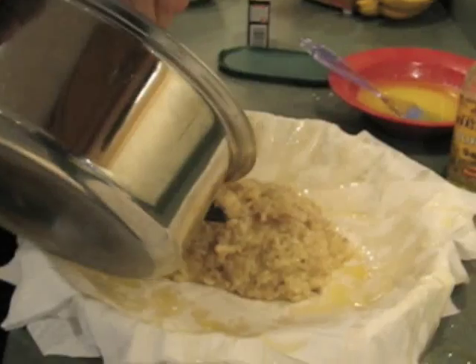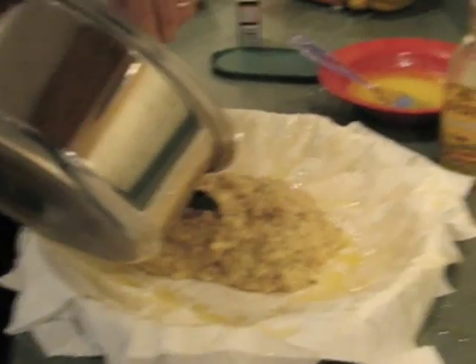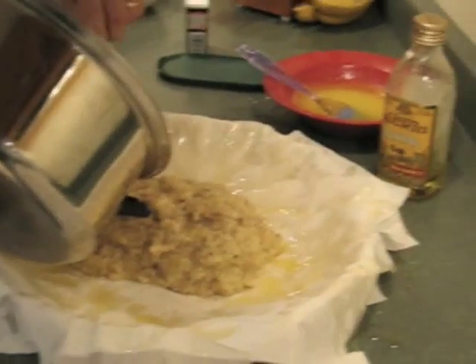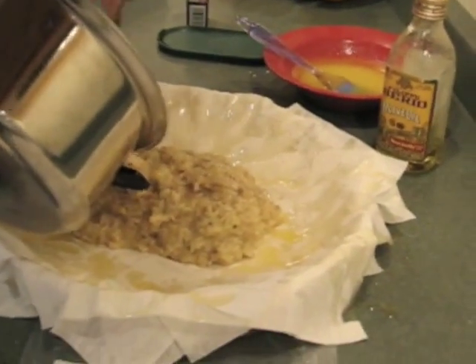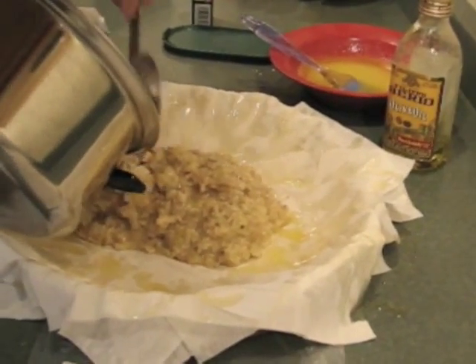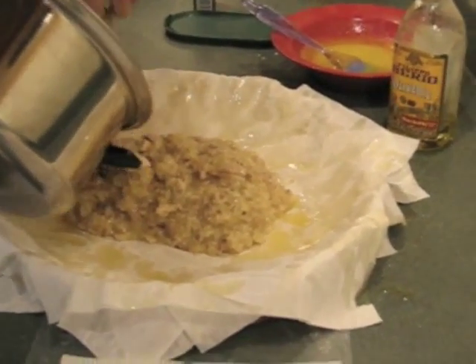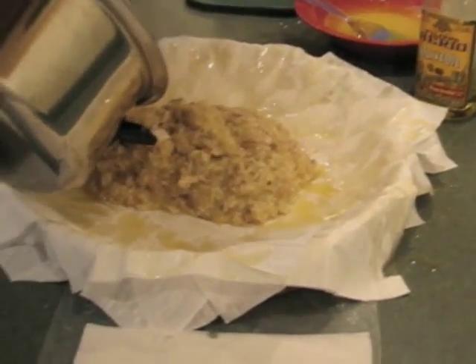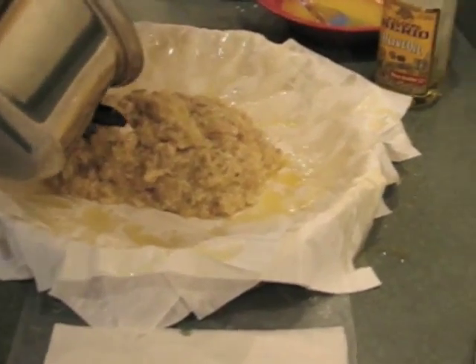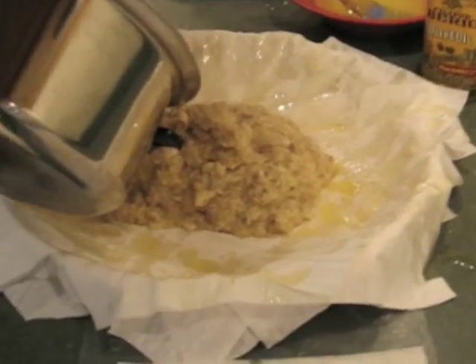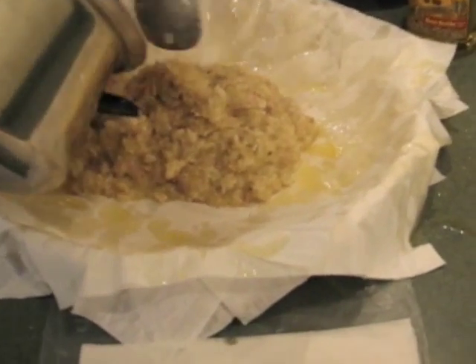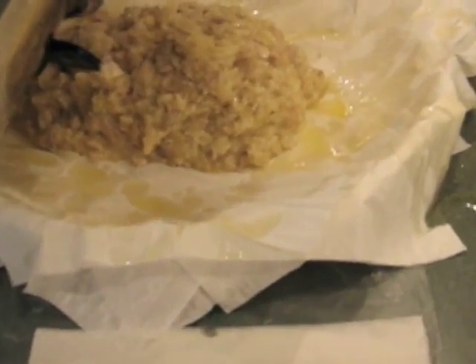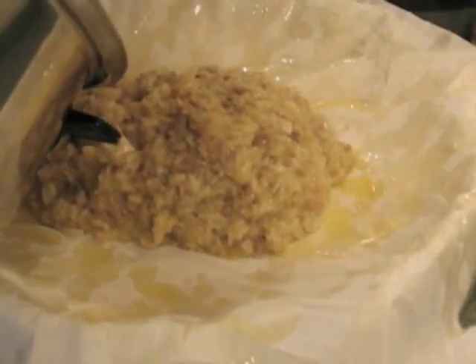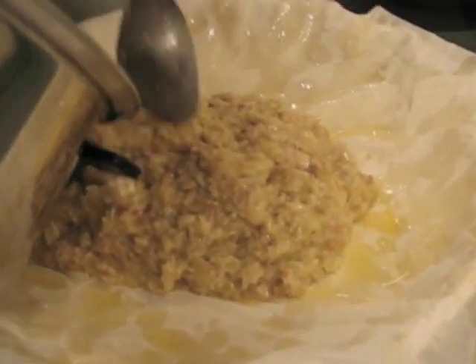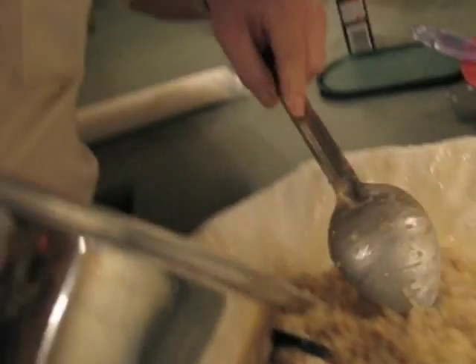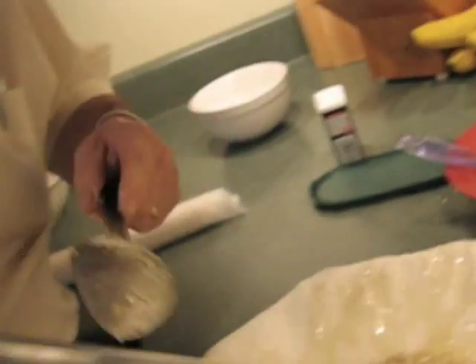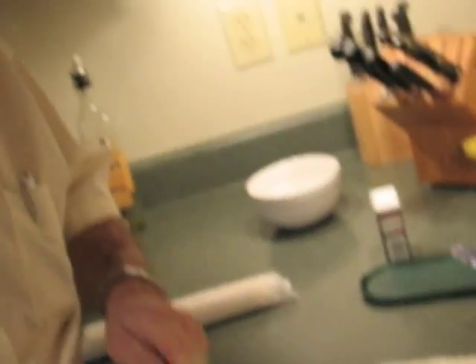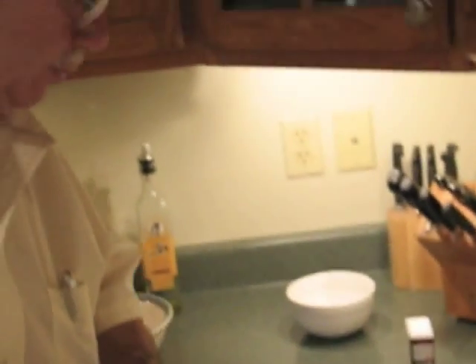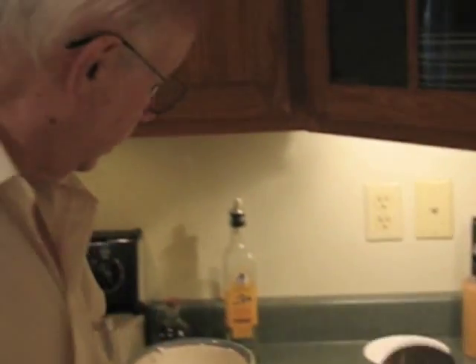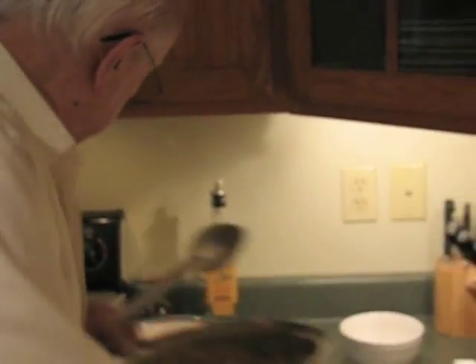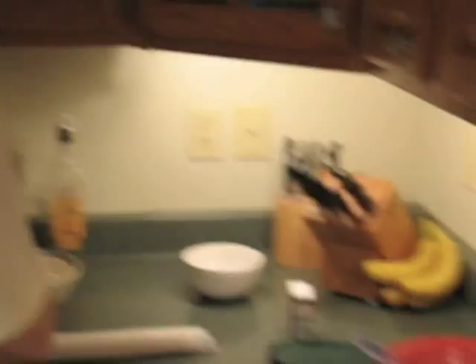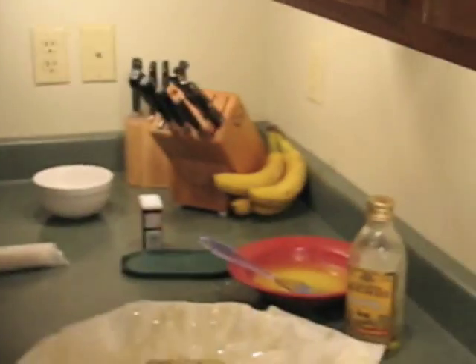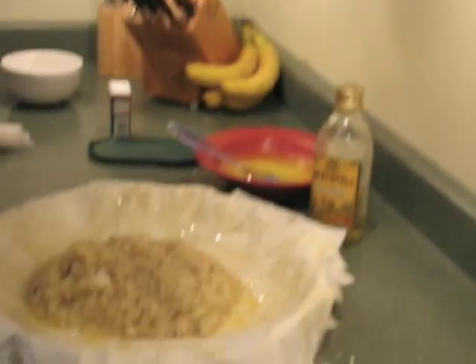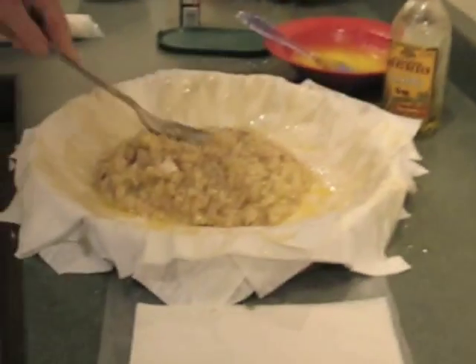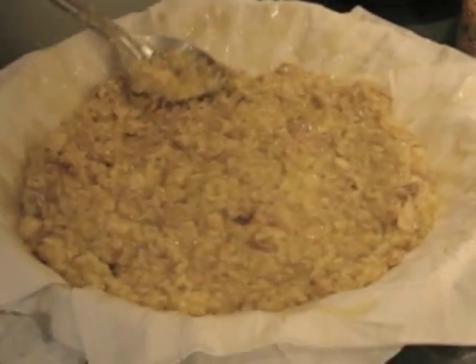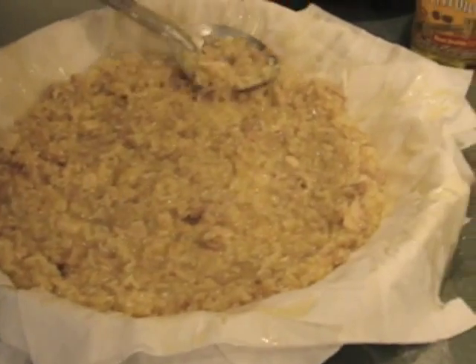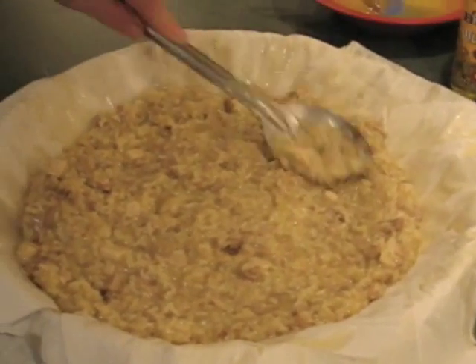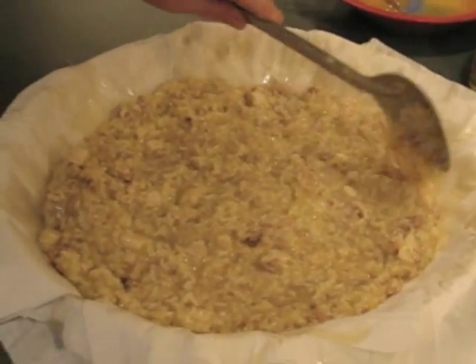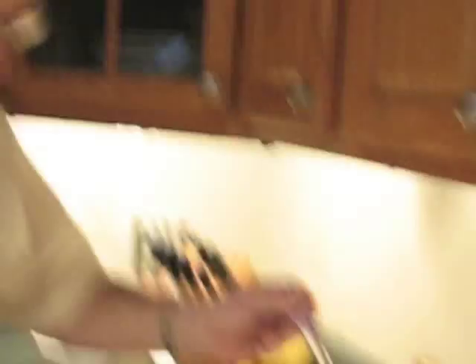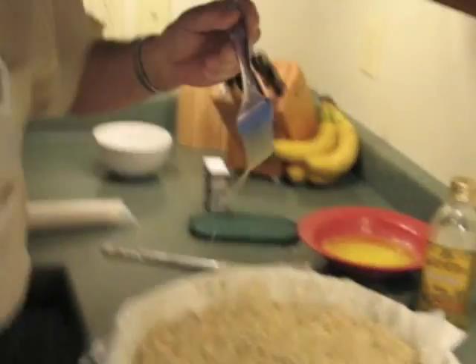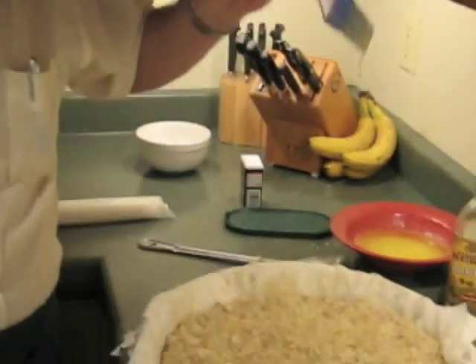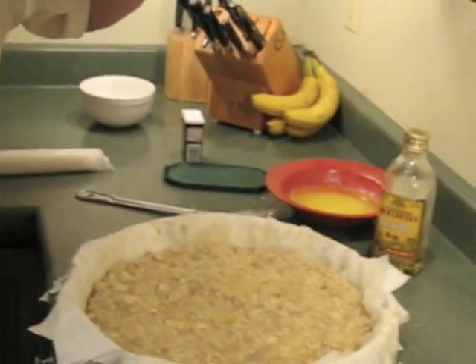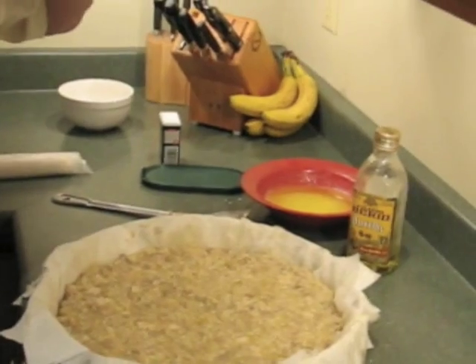After adding almost one of the rolls of filo onto the bottom, he's piling half of the chicken mixture. Spread it out. Sprinkle more butter.